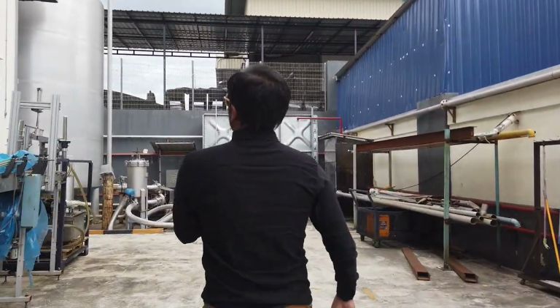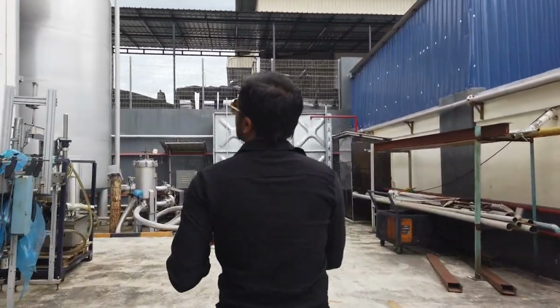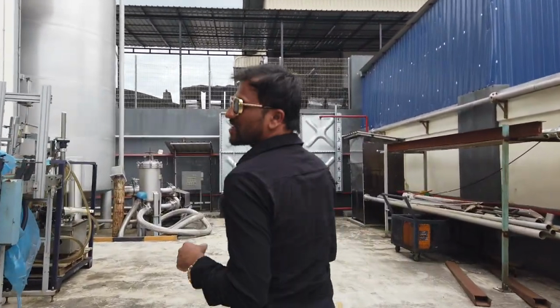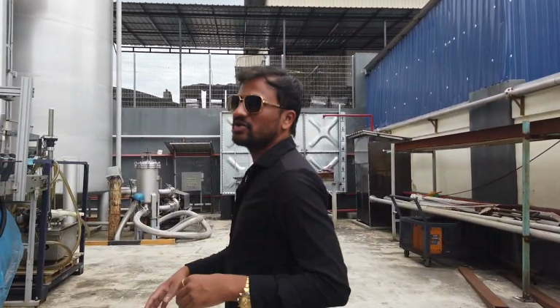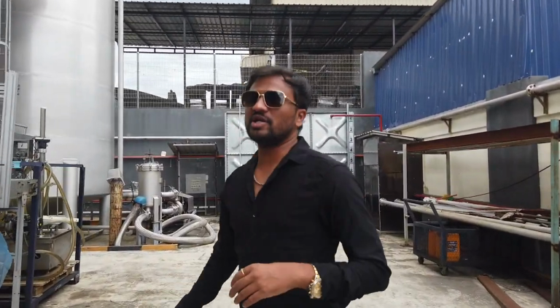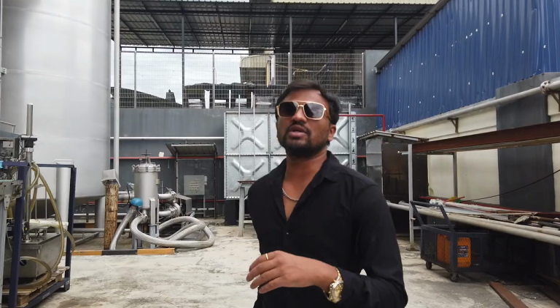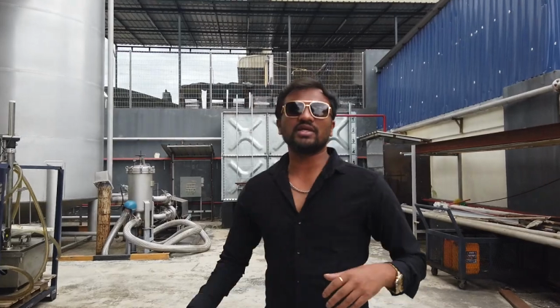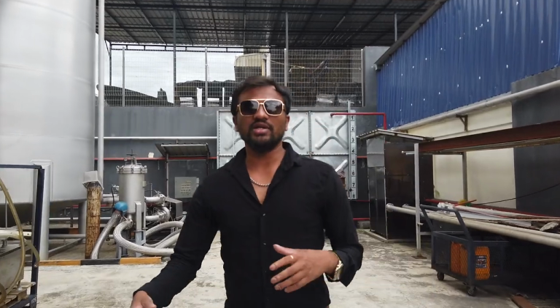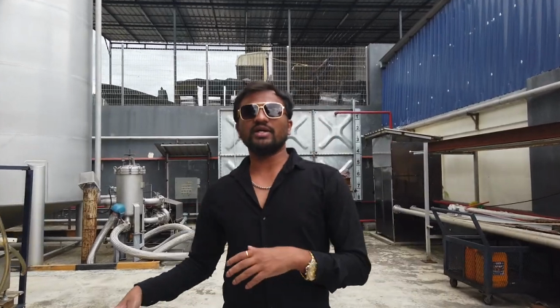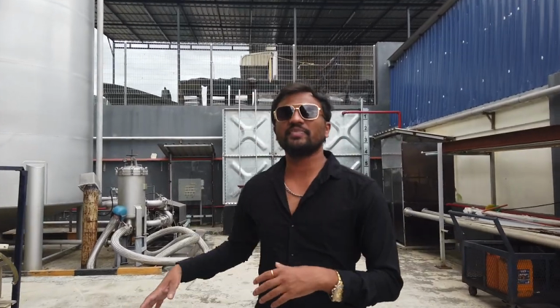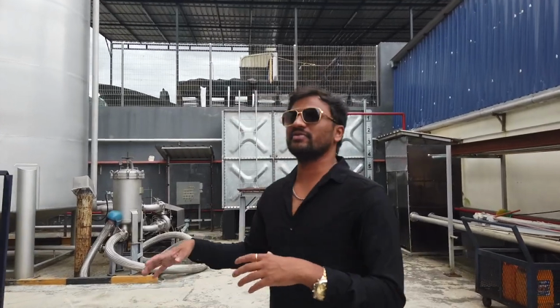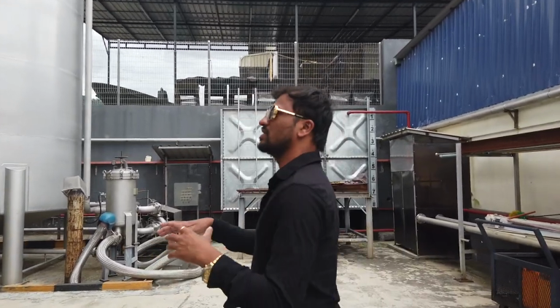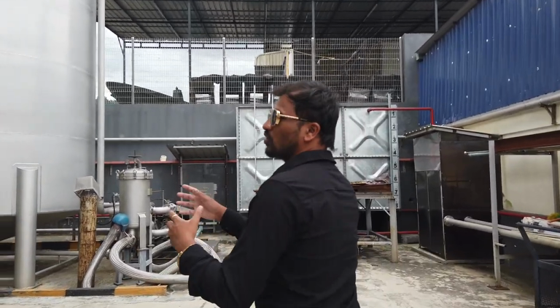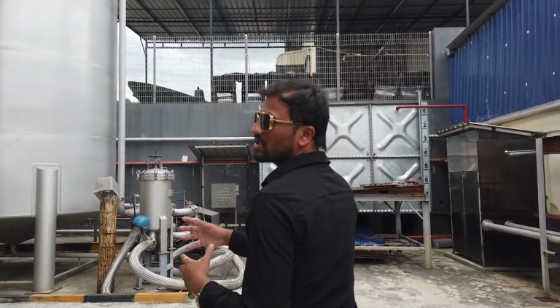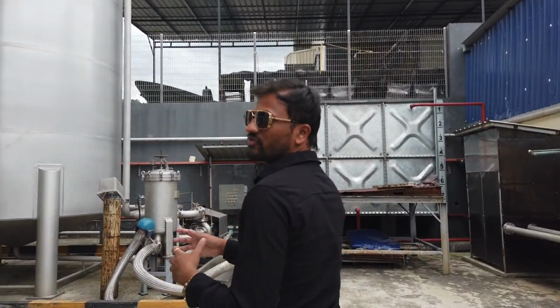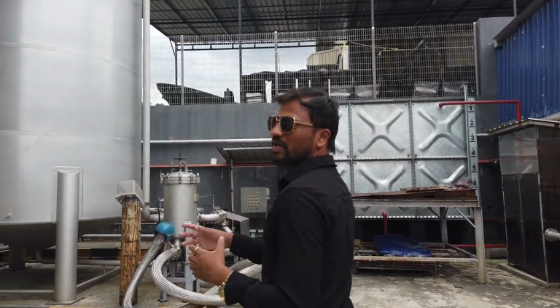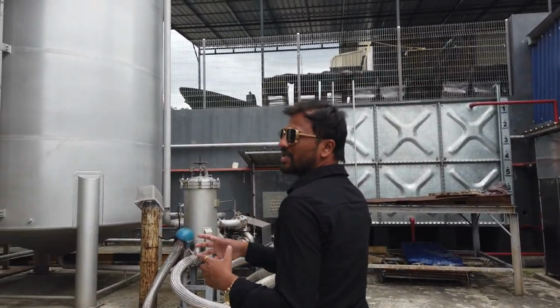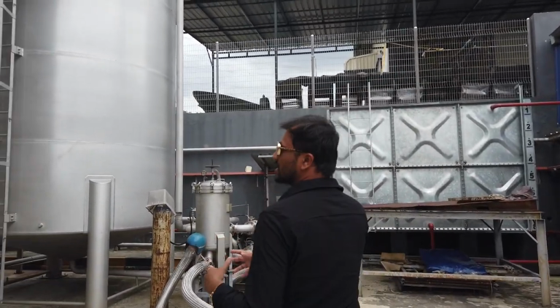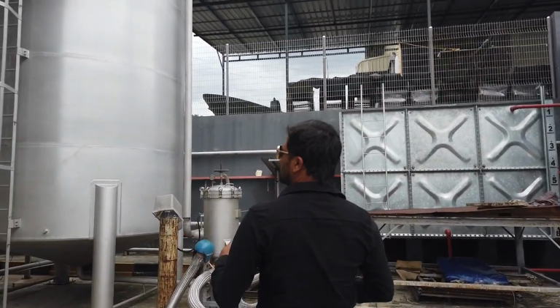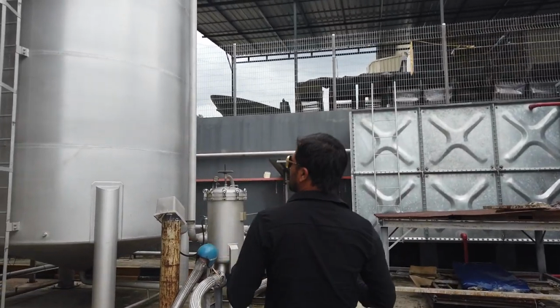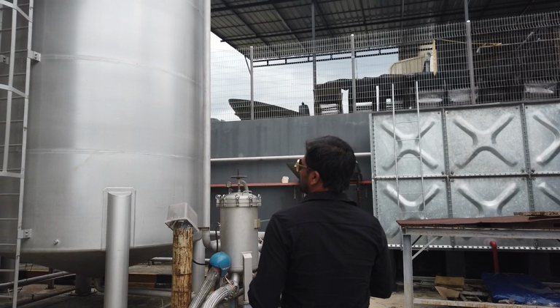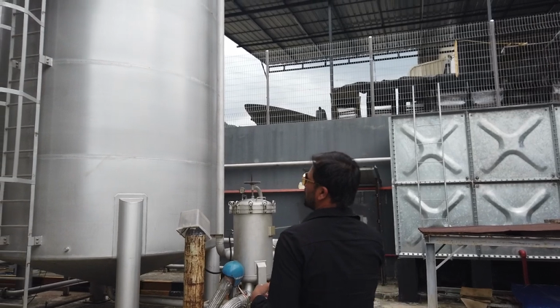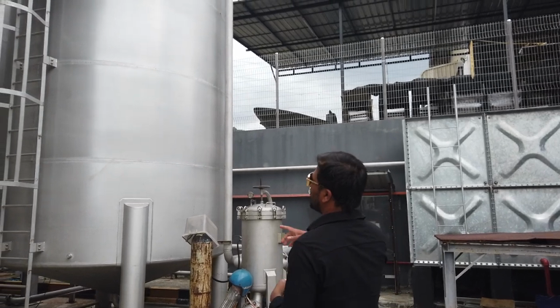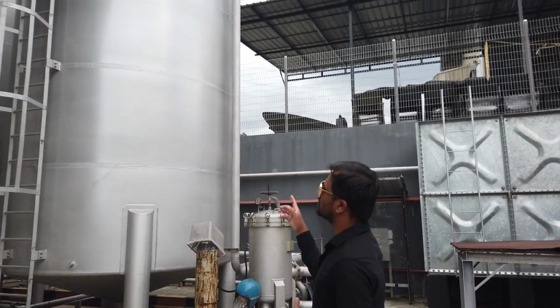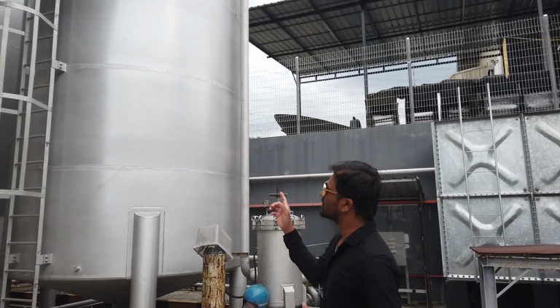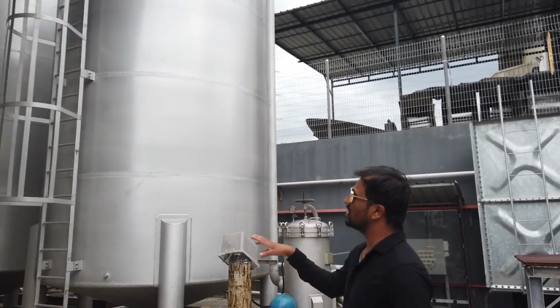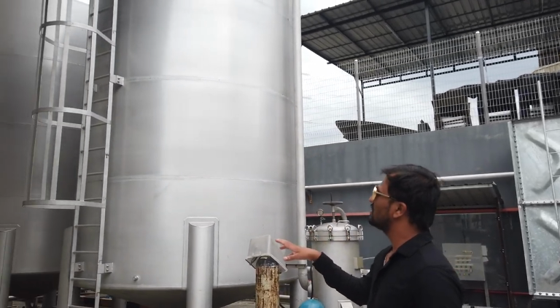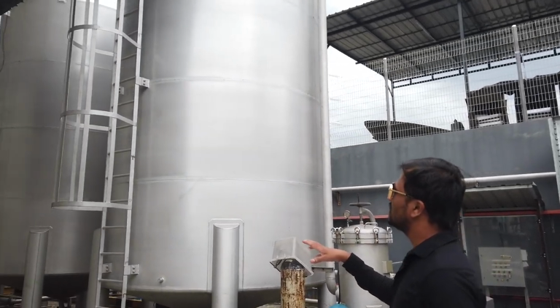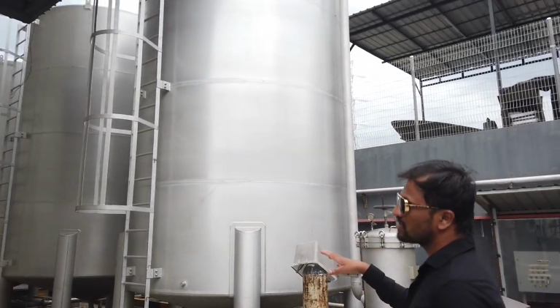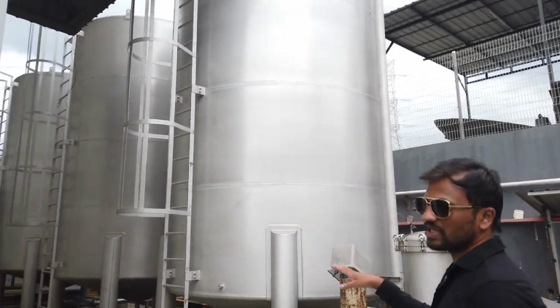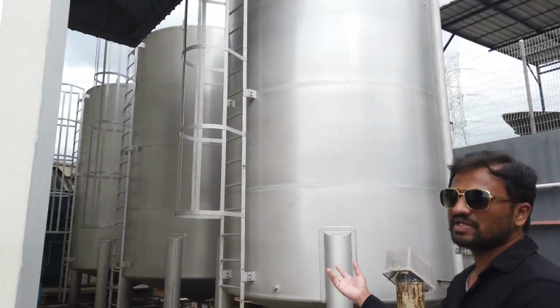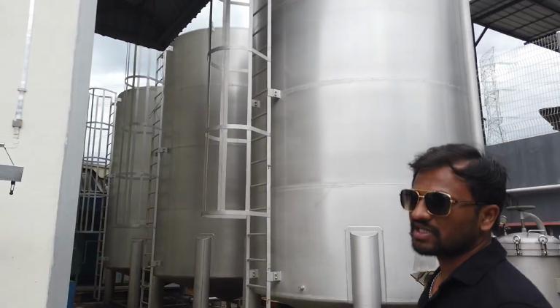This factory is usually used for factory oil, and here we are going to store it. This is the printing section, and here we have the printing machine. The capacity is good.